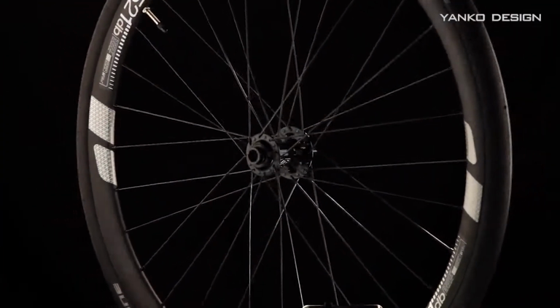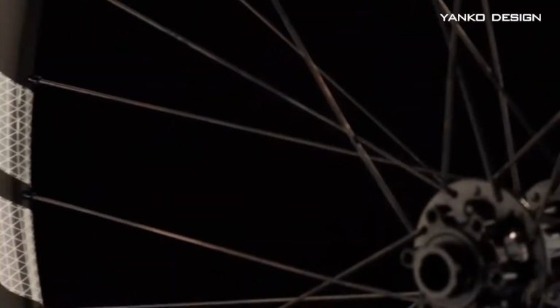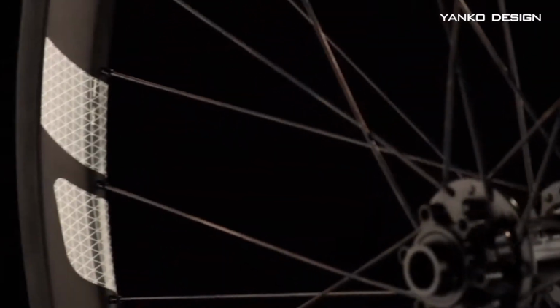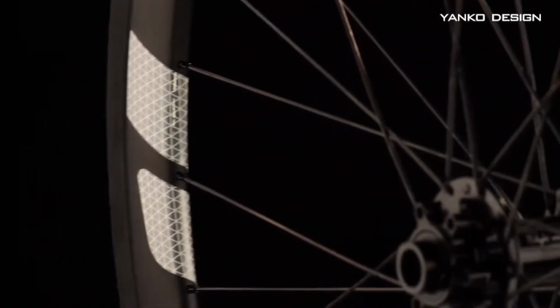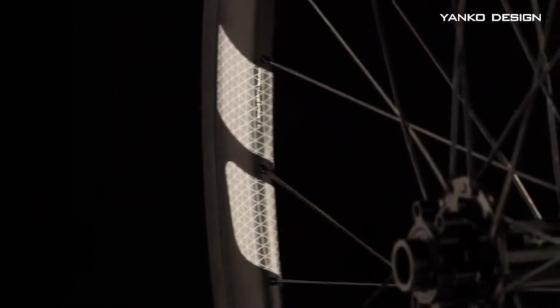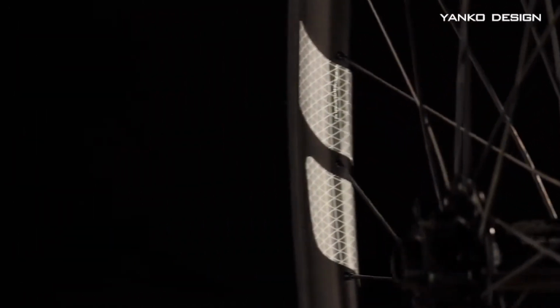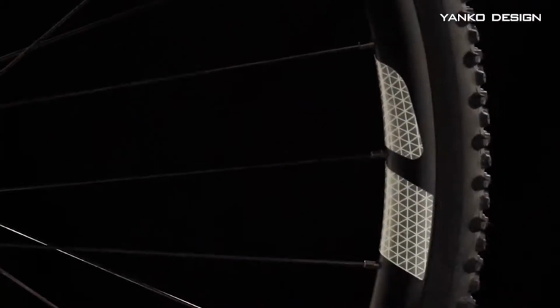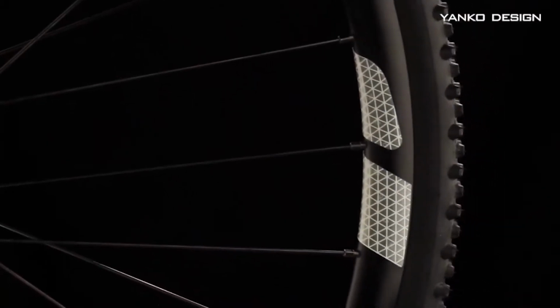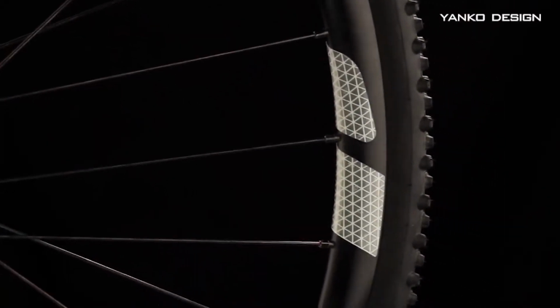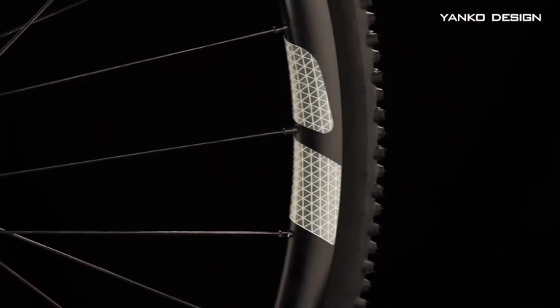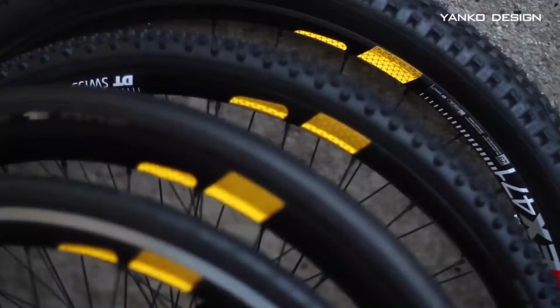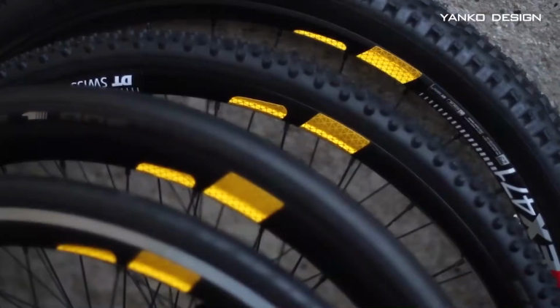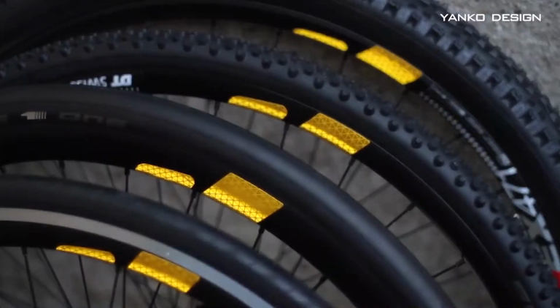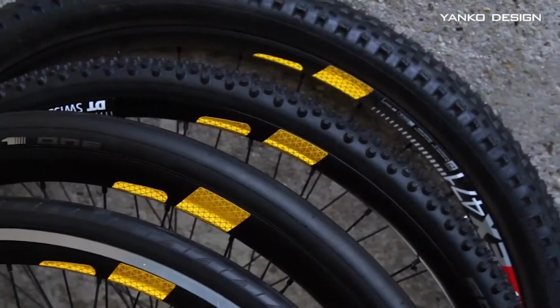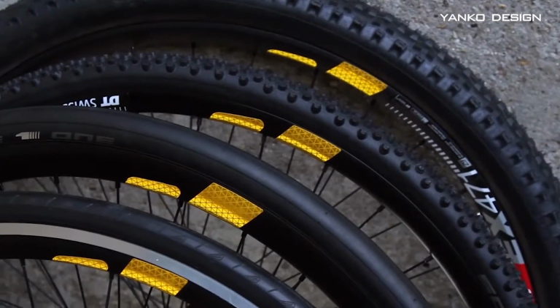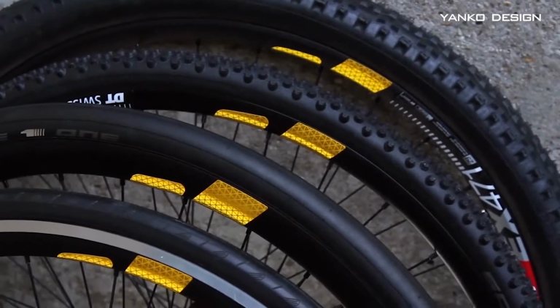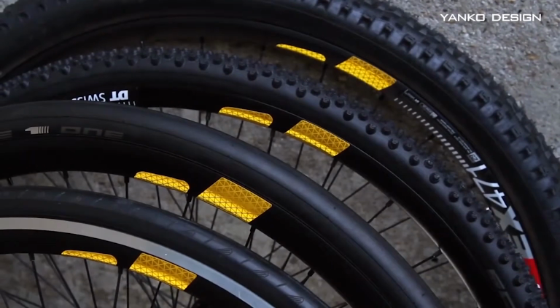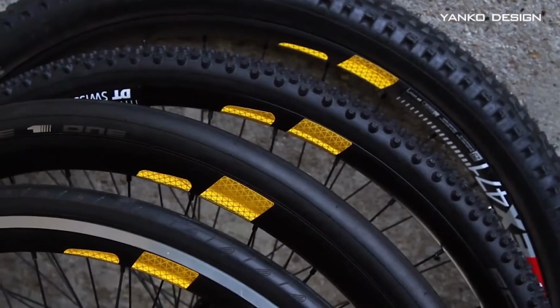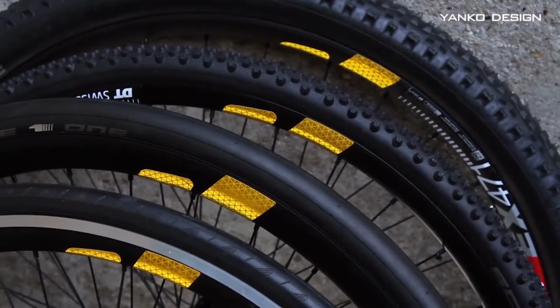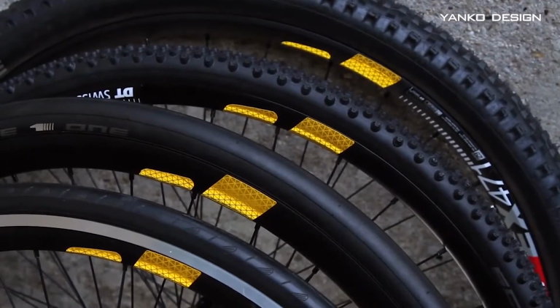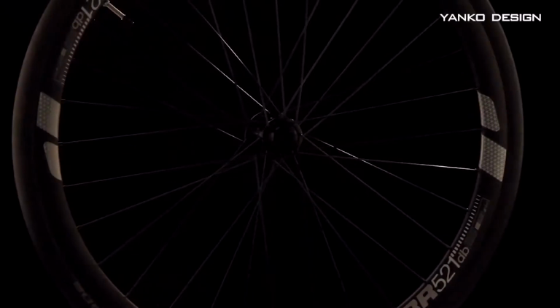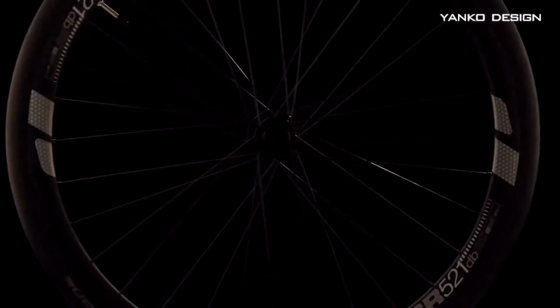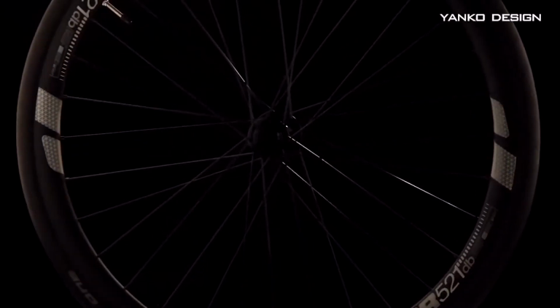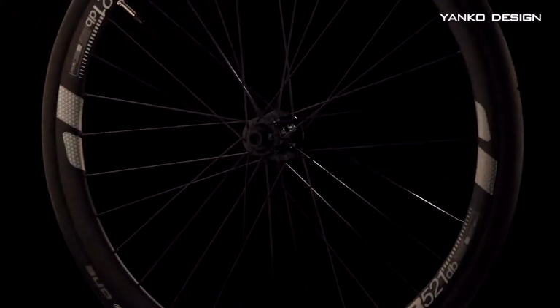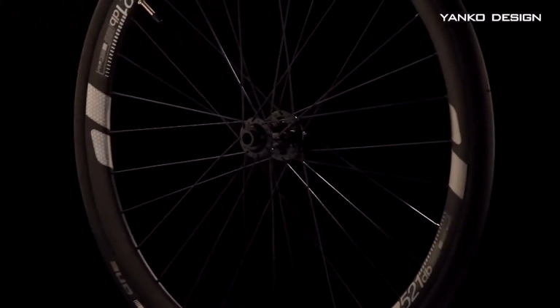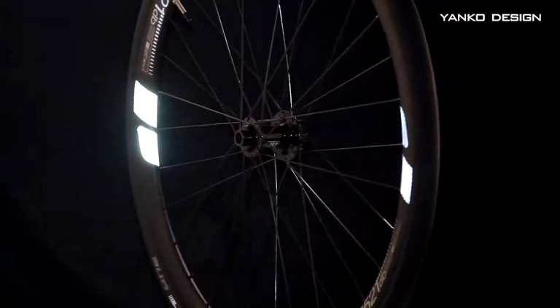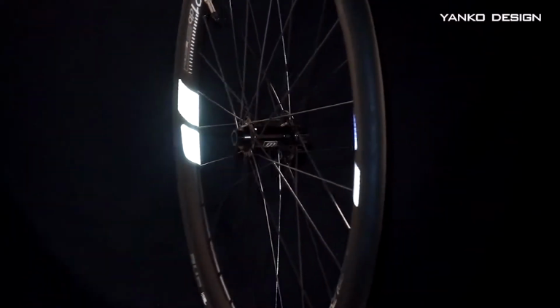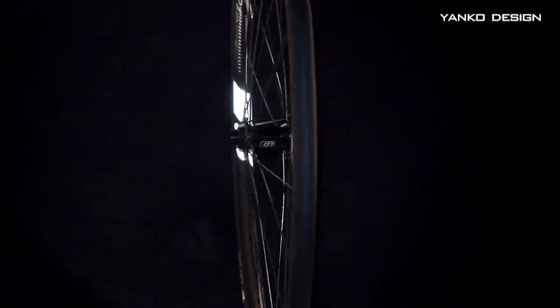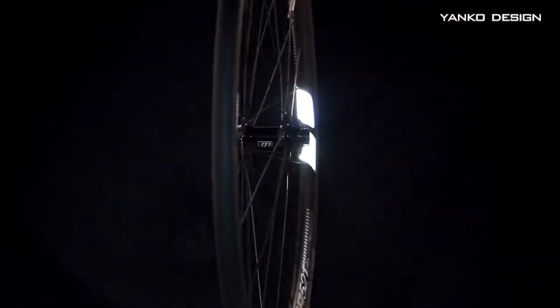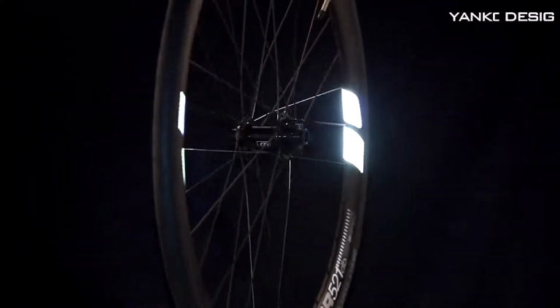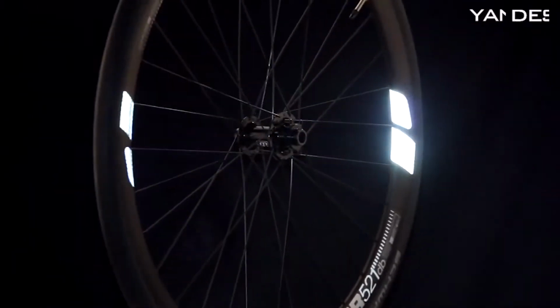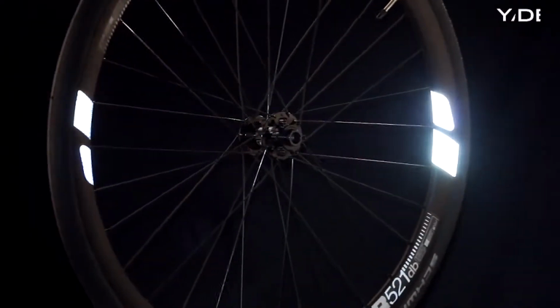FLECTOR 360 OMNI — now in unisize, suitable for all rim sizes and in two different colors. The ultimate wheel reflector with 360 degree visibility at night.